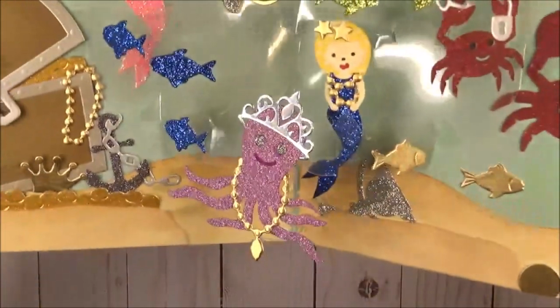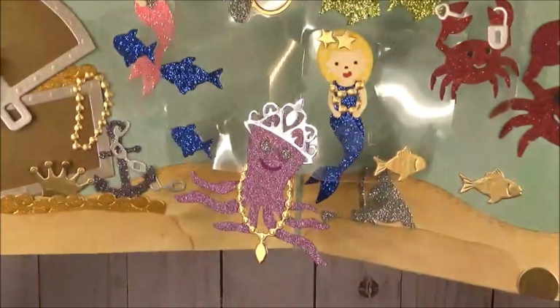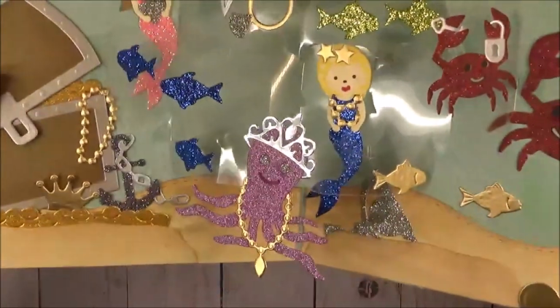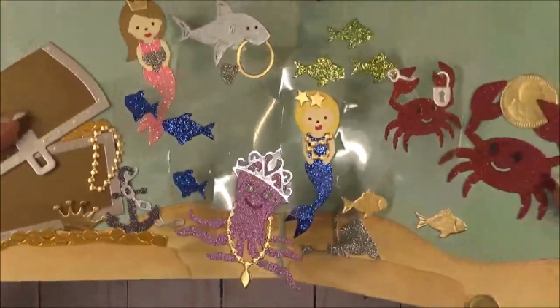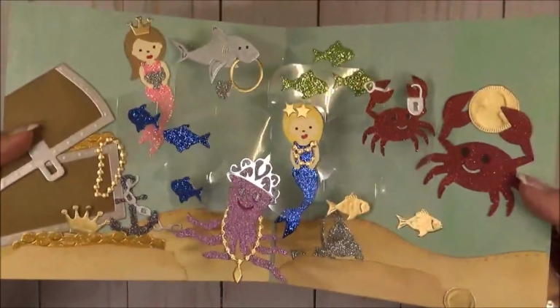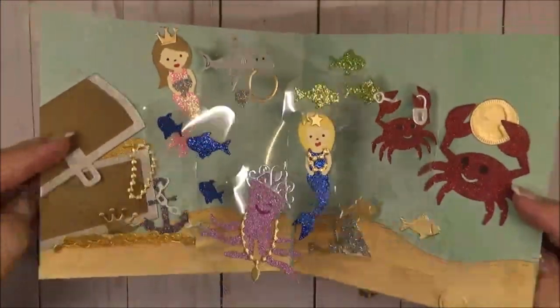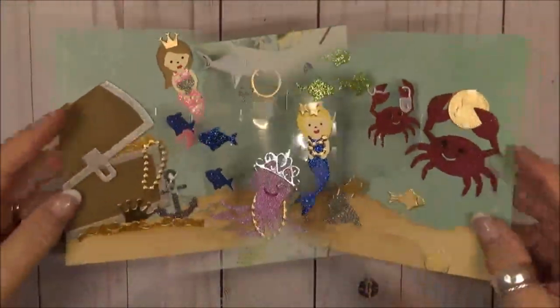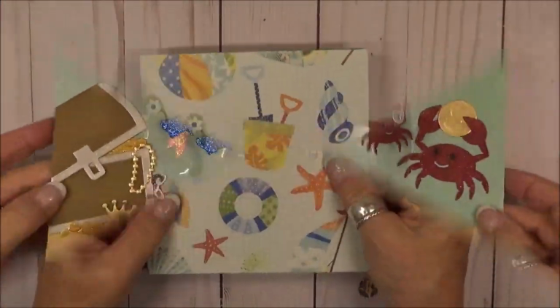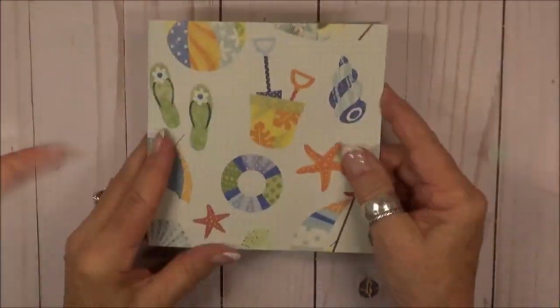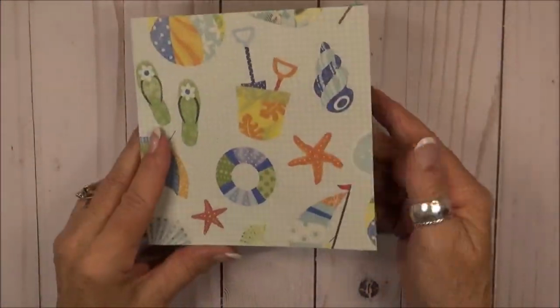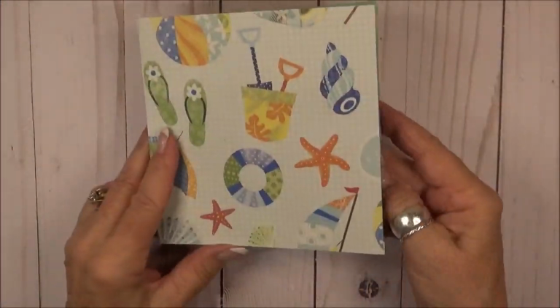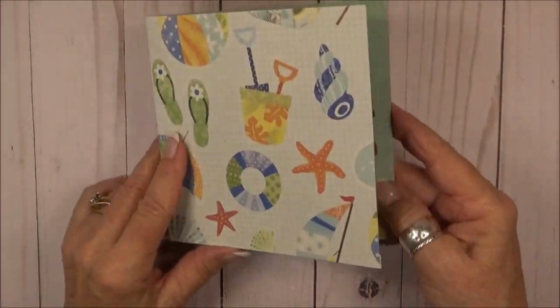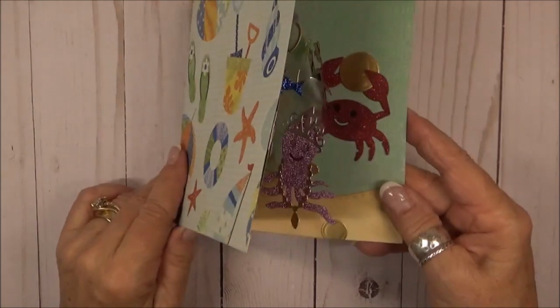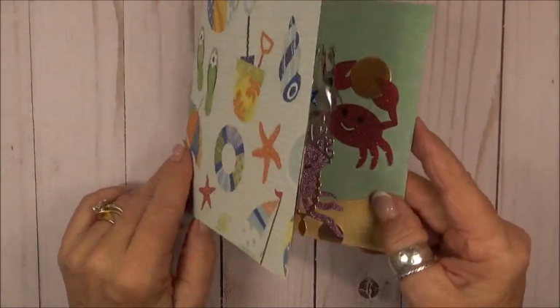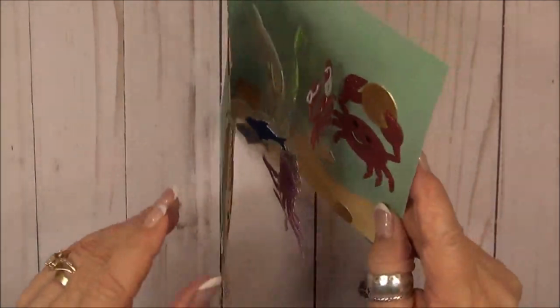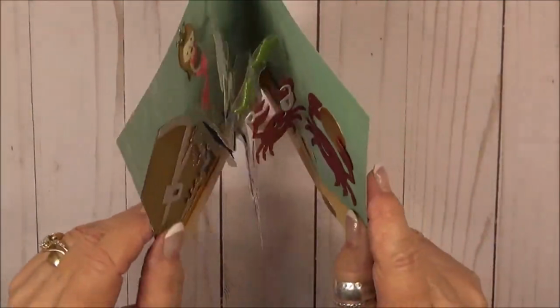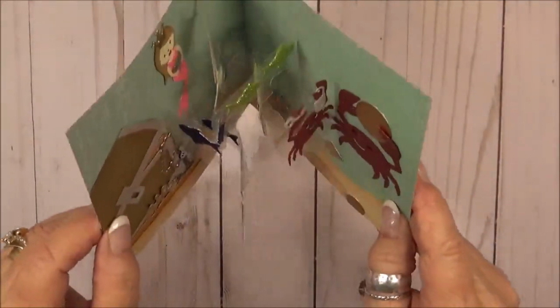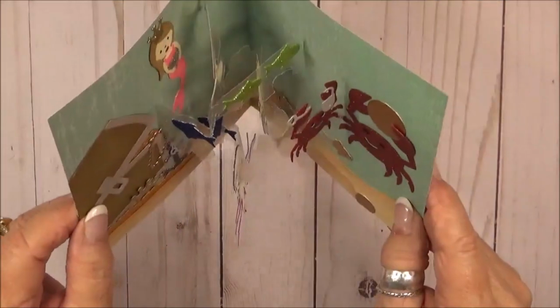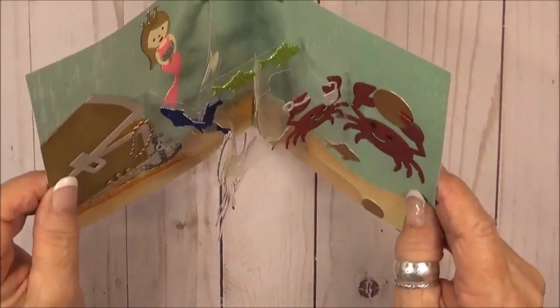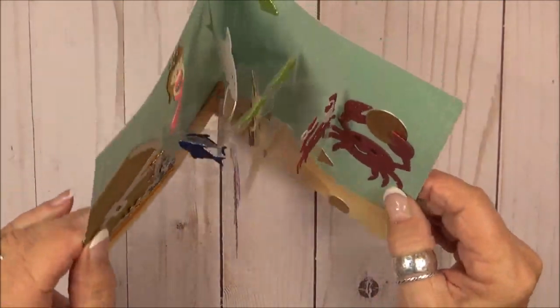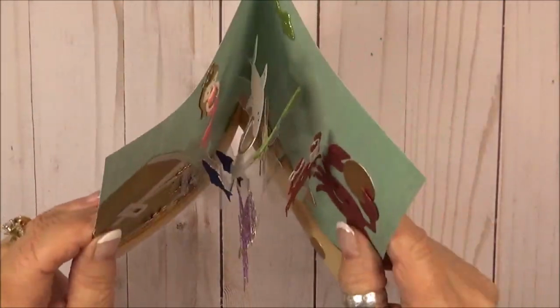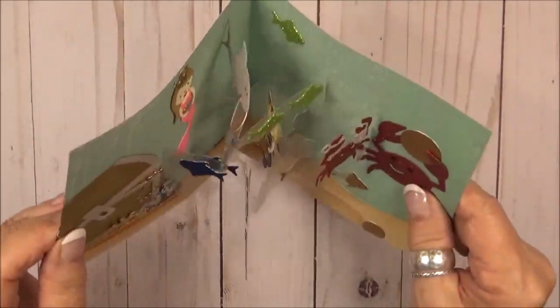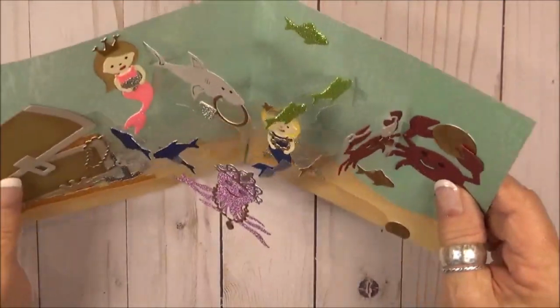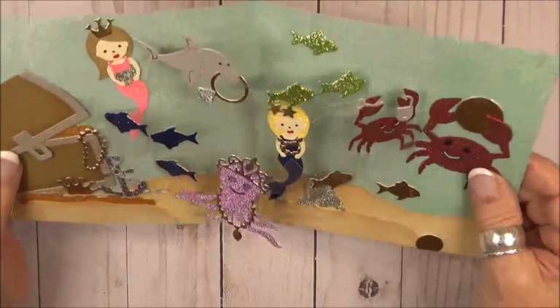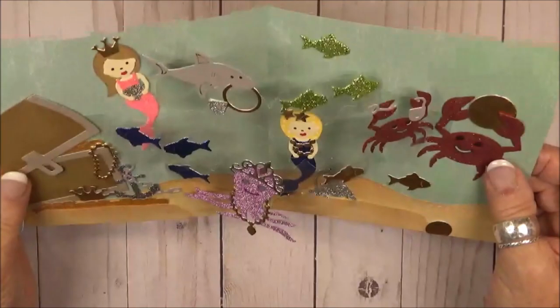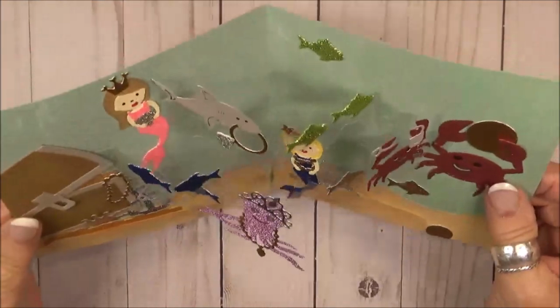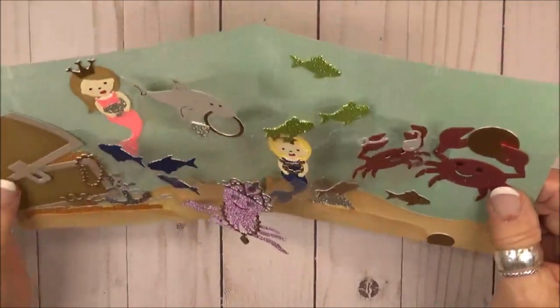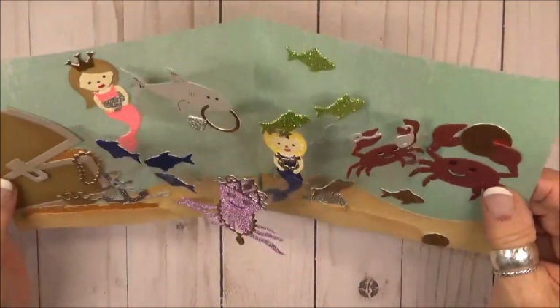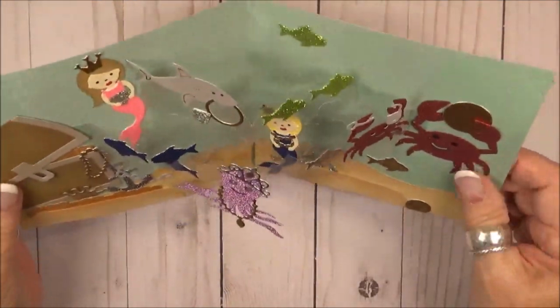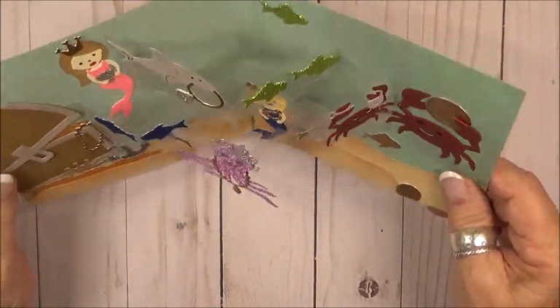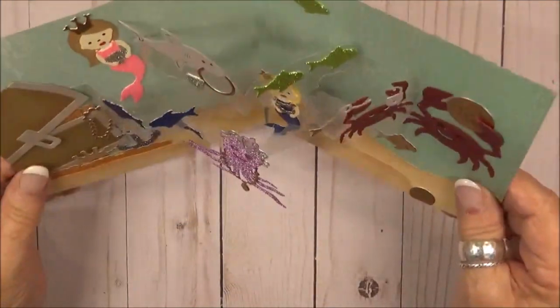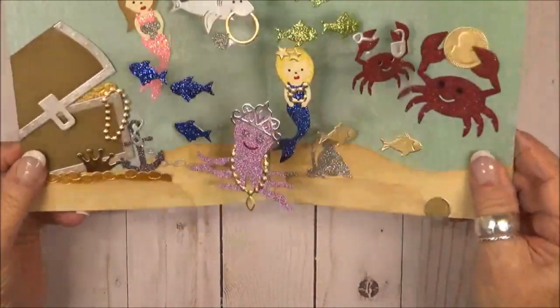Now you're going to see that when I open the card, some things are stuck together, and that's because we have exposed glue on some of the pieces. I'm going to show you how to fix that.